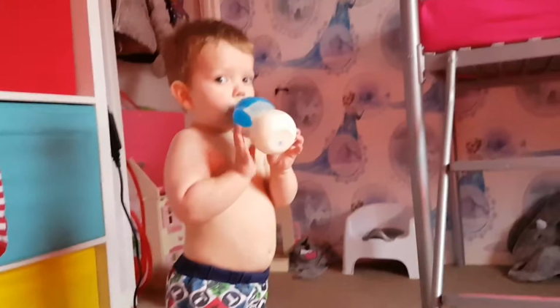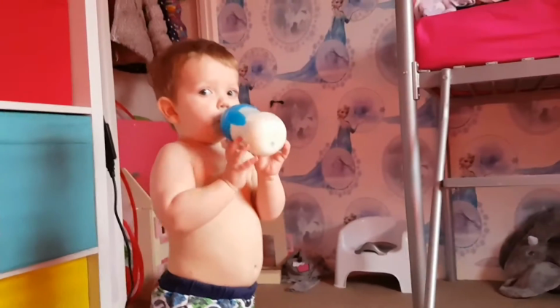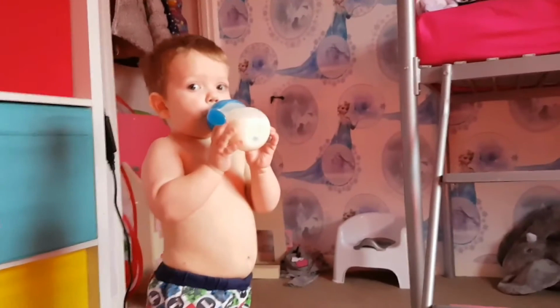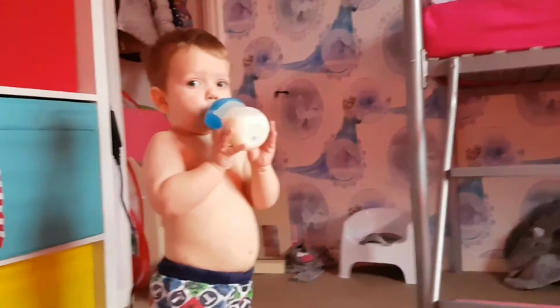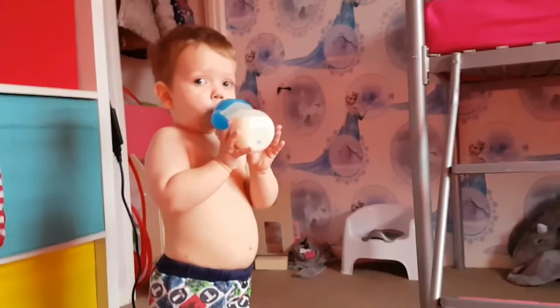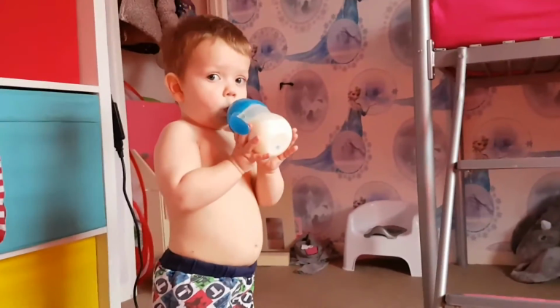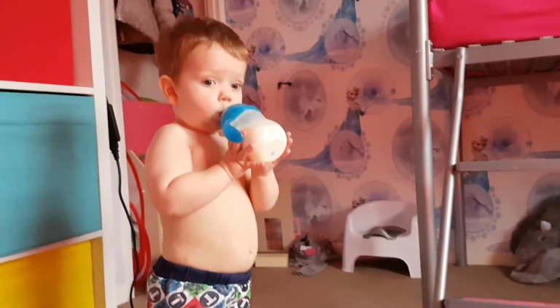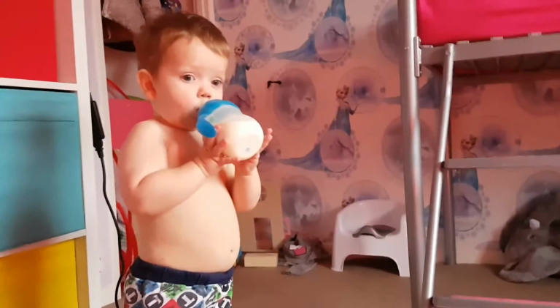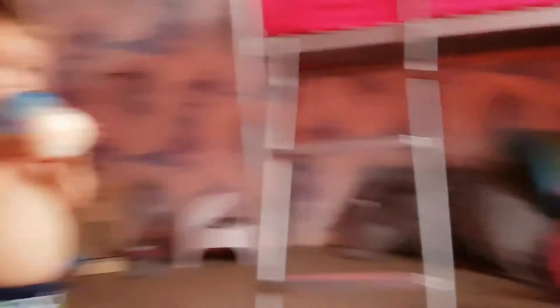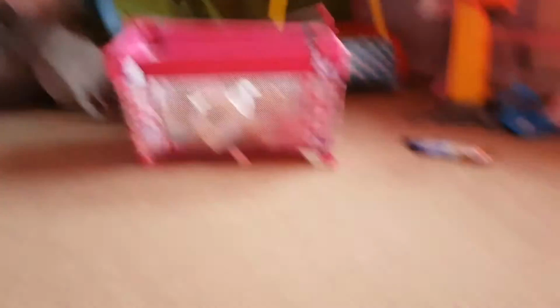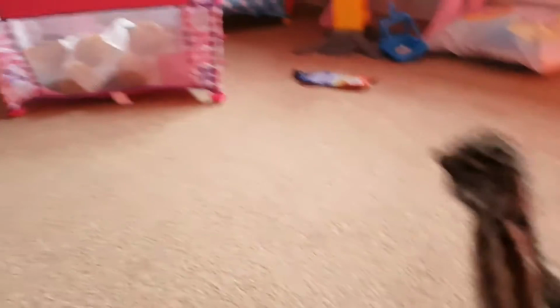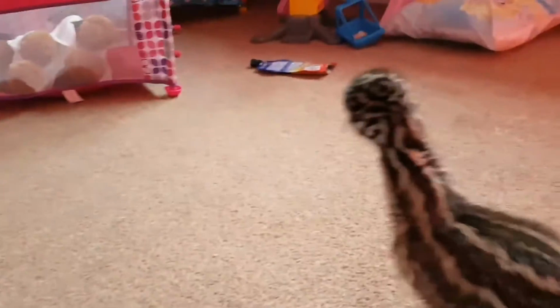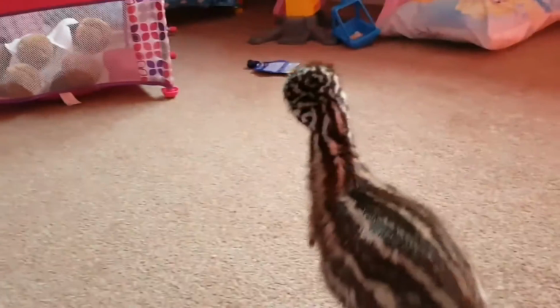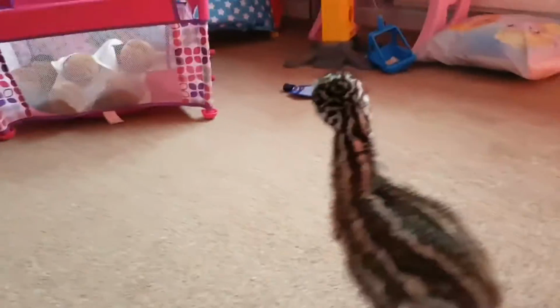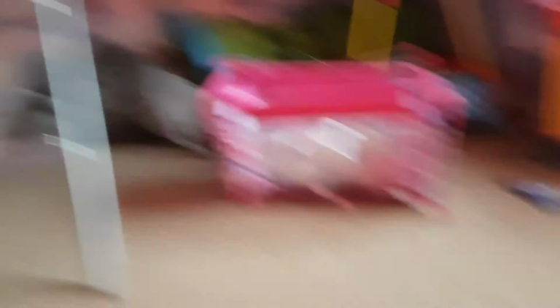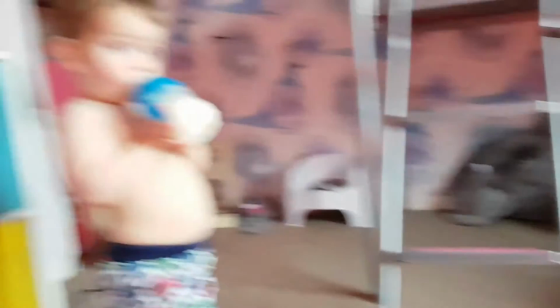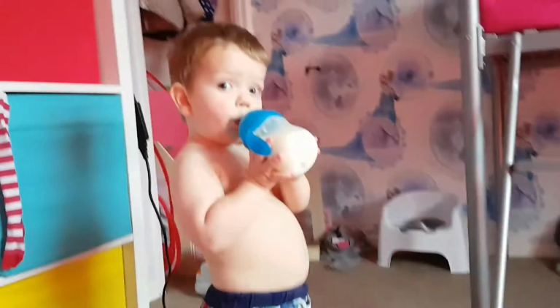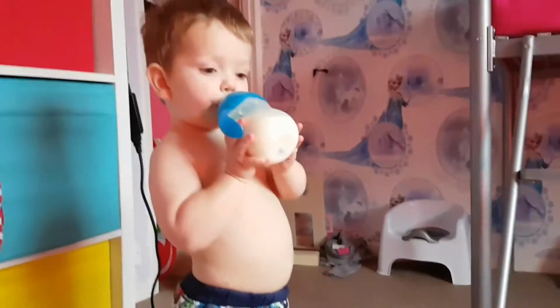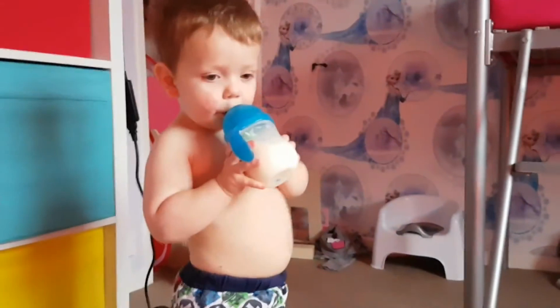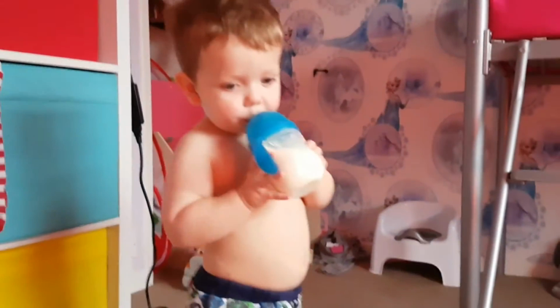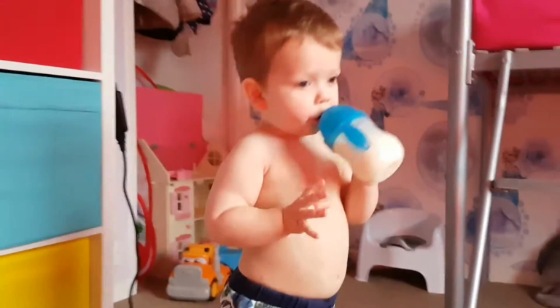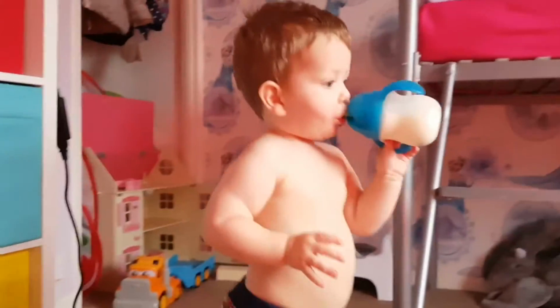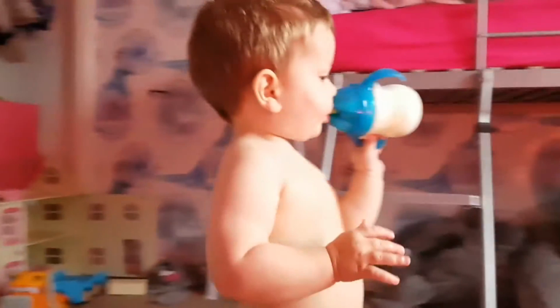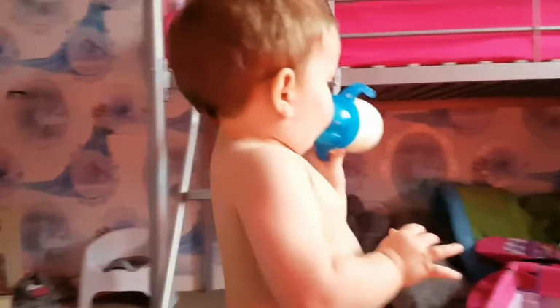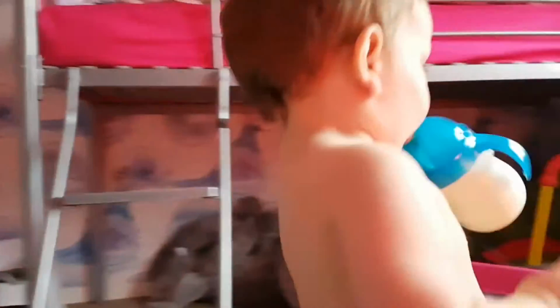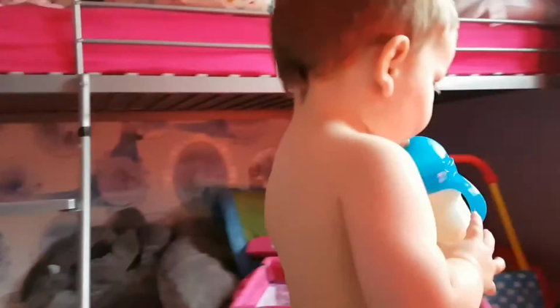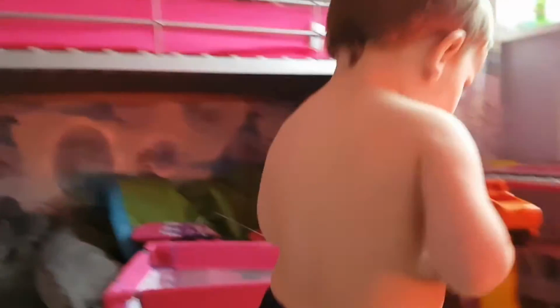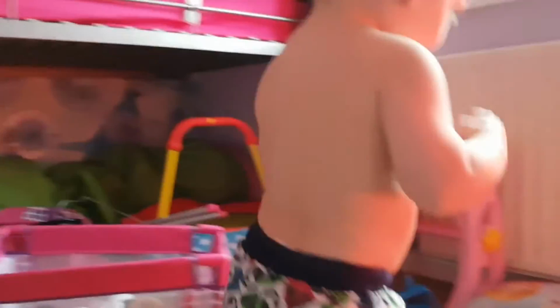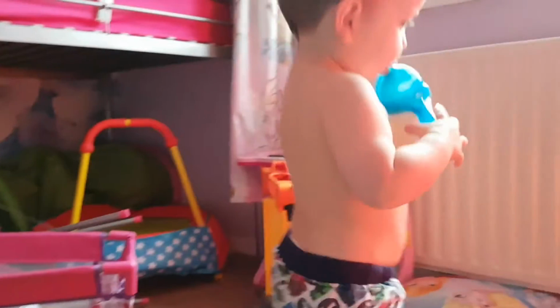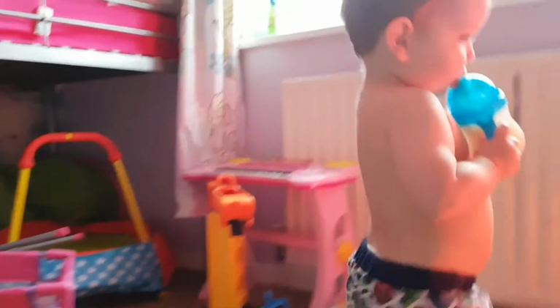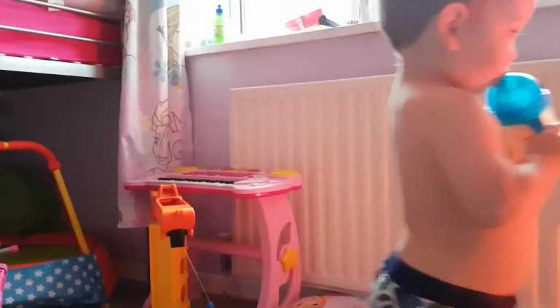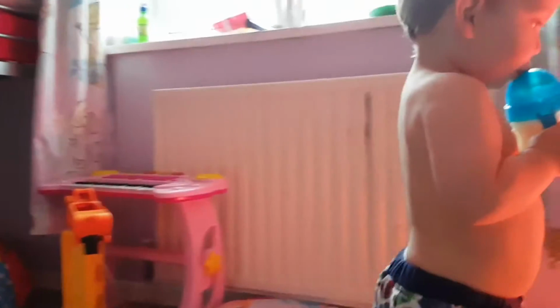Hi everyone, I'm here with Rhys. We're just playing with his pet Emy at the moment. I'm just going to do a review on his cup because I thought everybody needs to know about this cup because it's amazing.